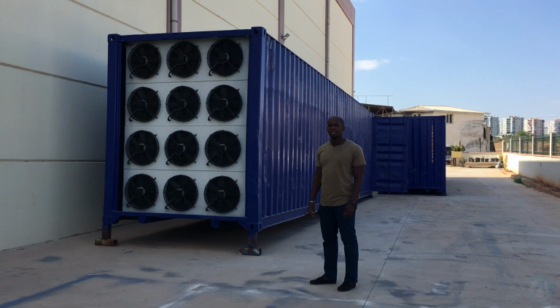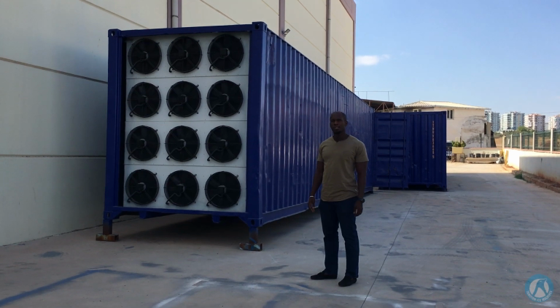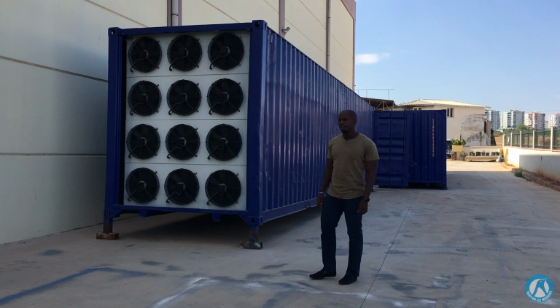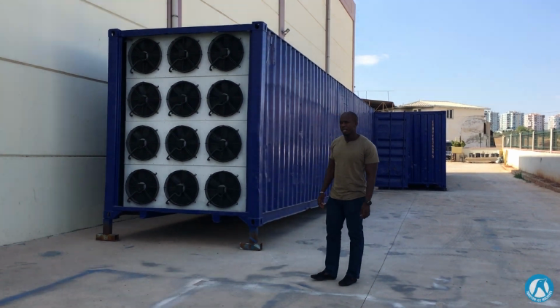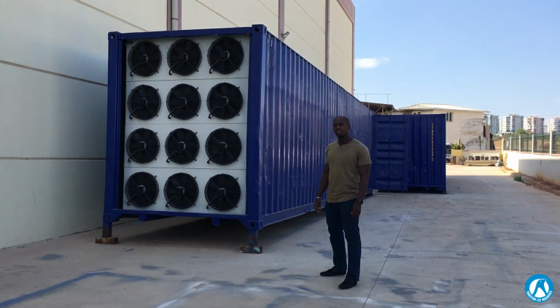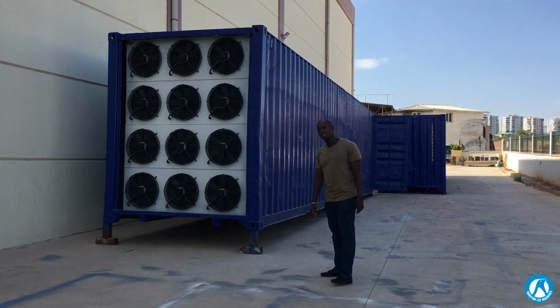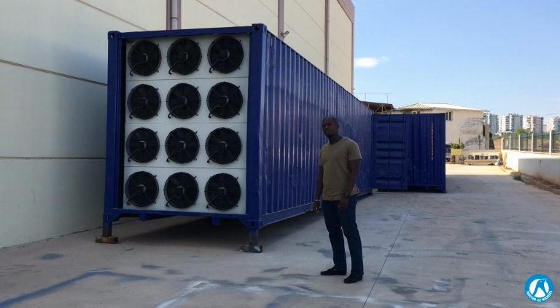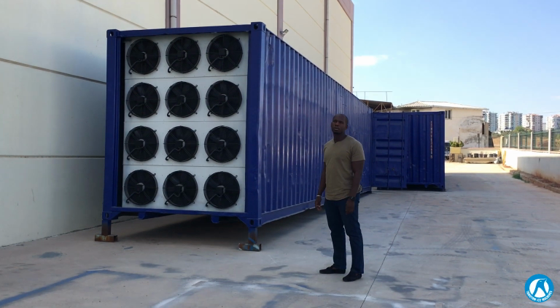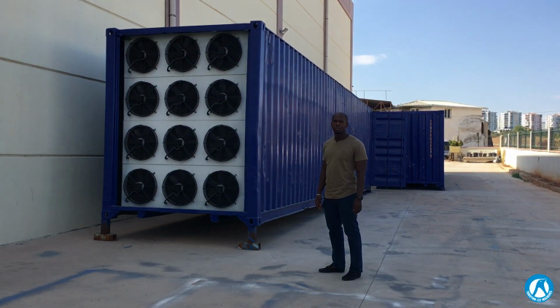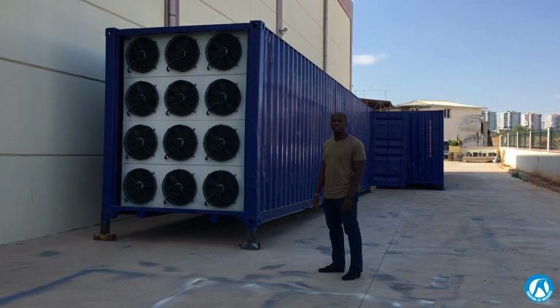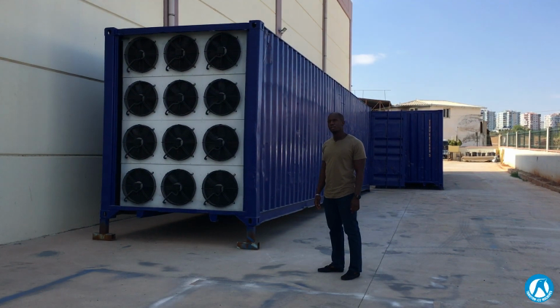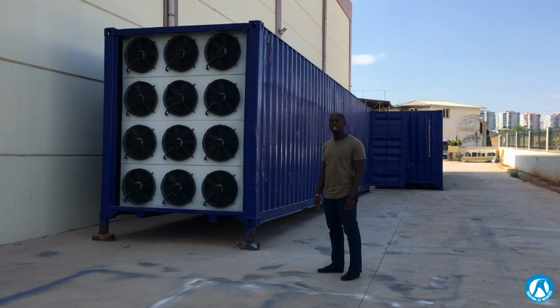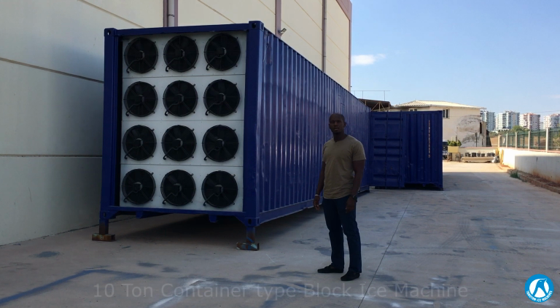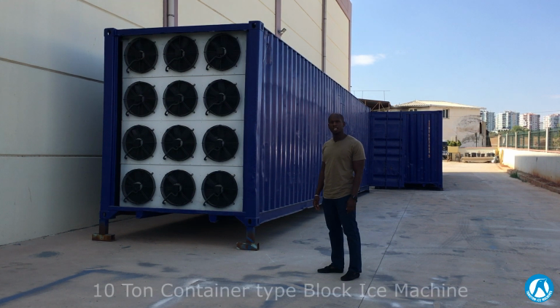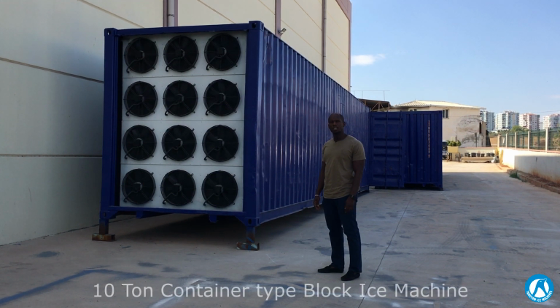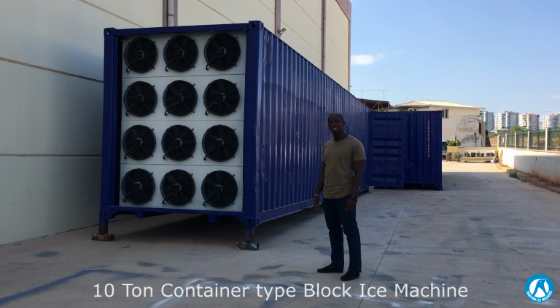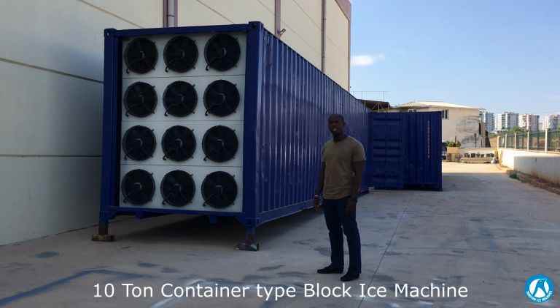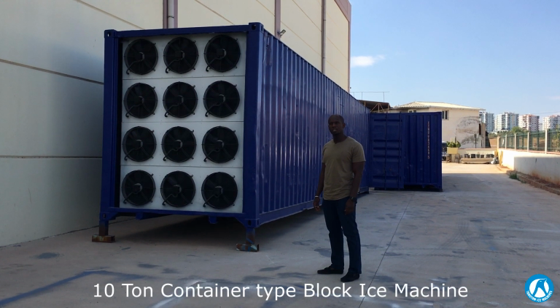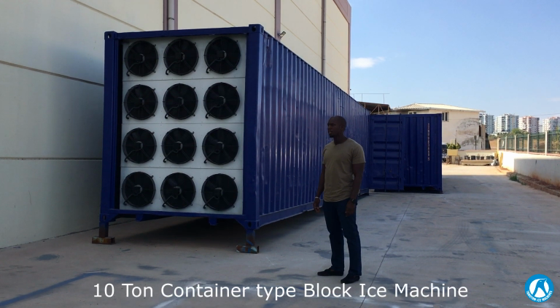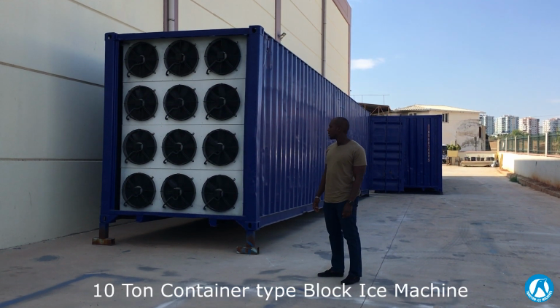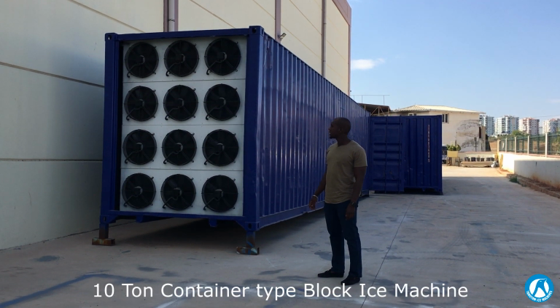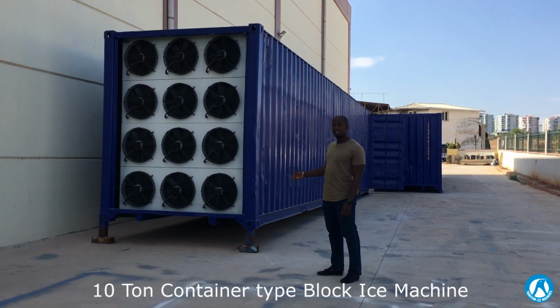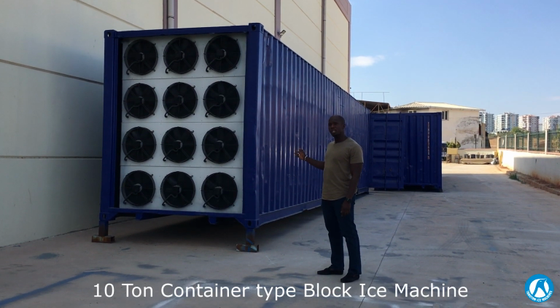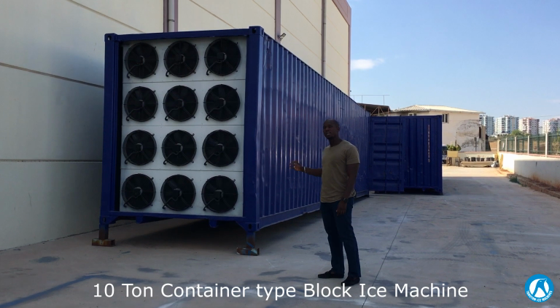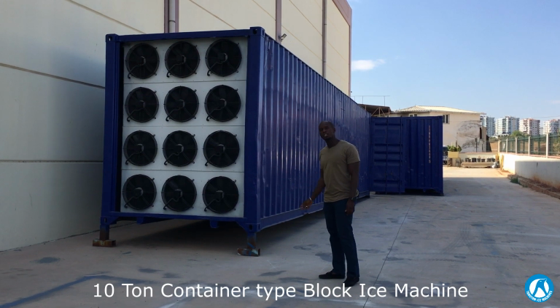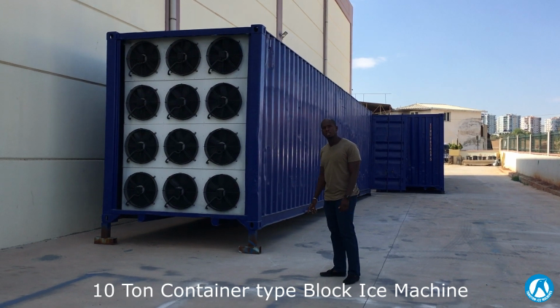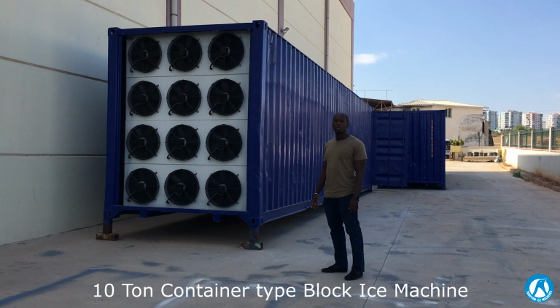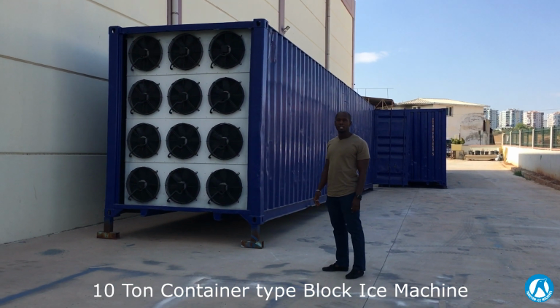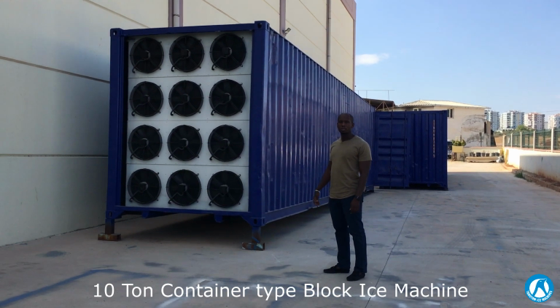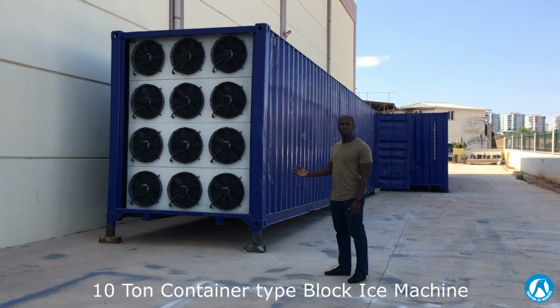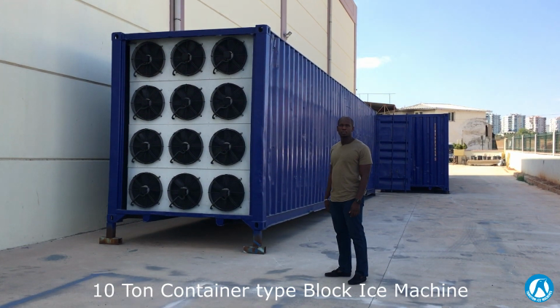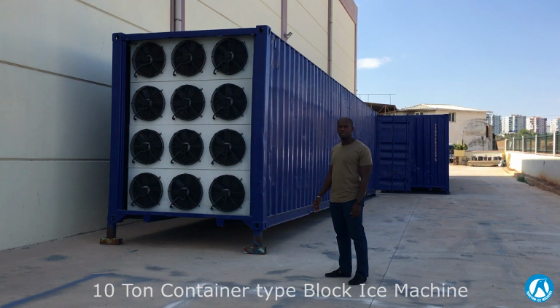Hello, we are here today to present to you our mobile solution, more precisely our containerized block ice machines. For this instance, next to us we have our 10-ton block ice machine inside a container of 40 feet.